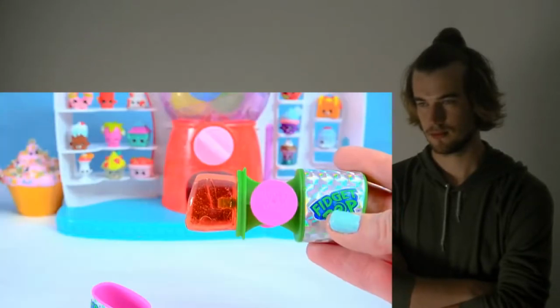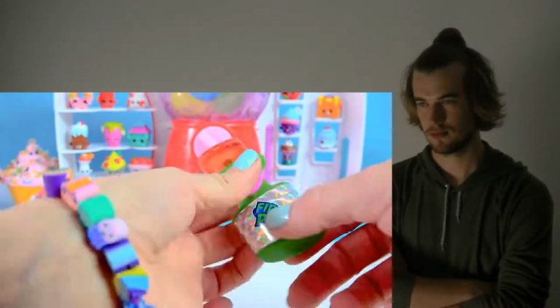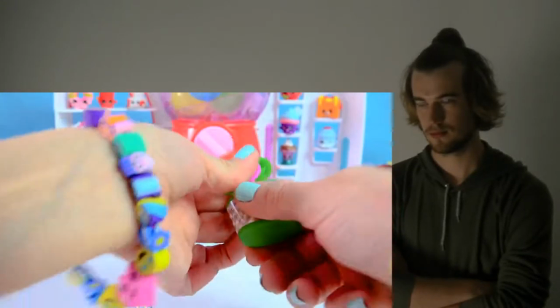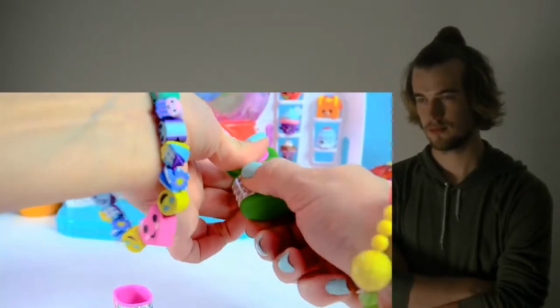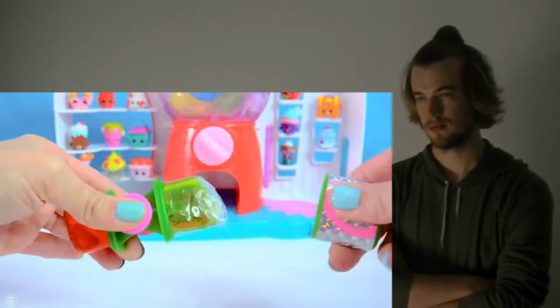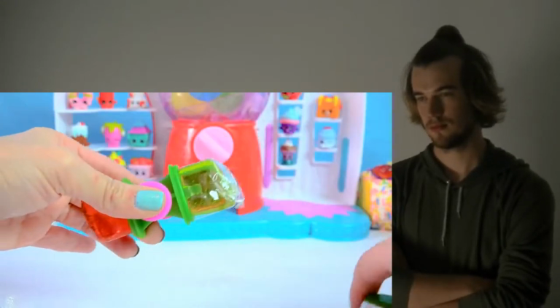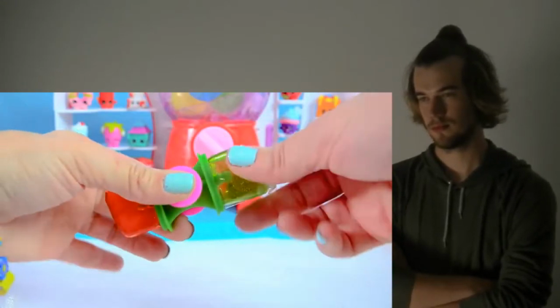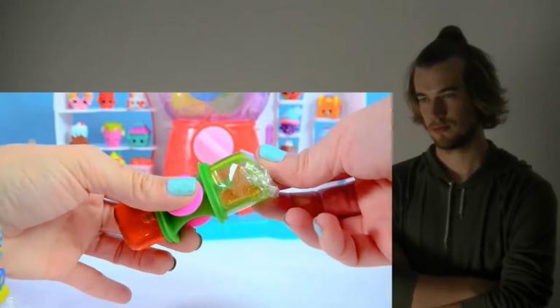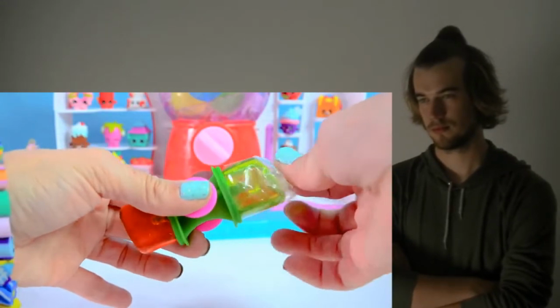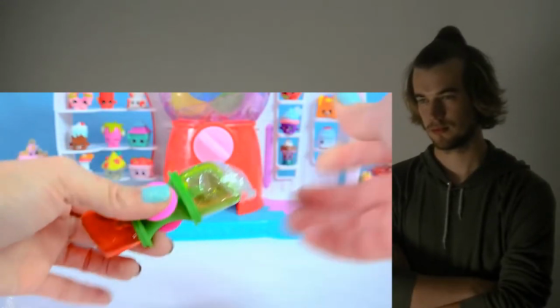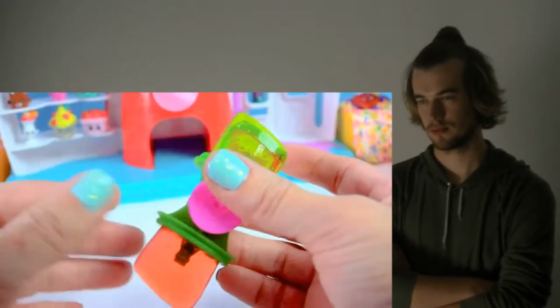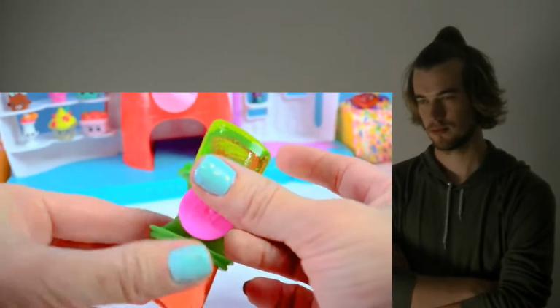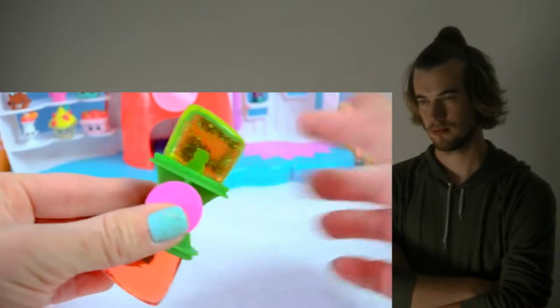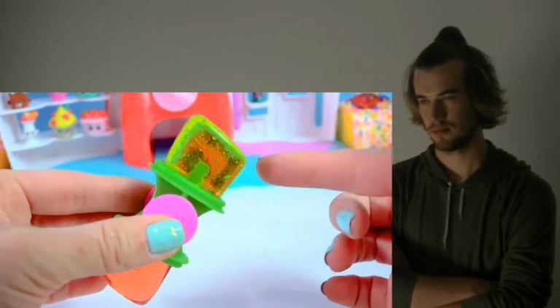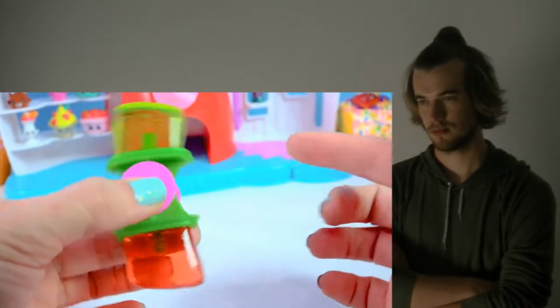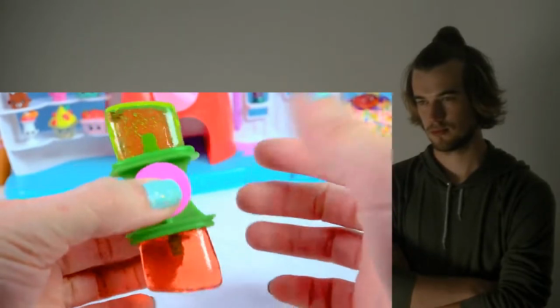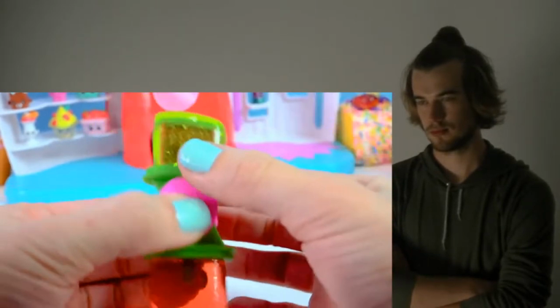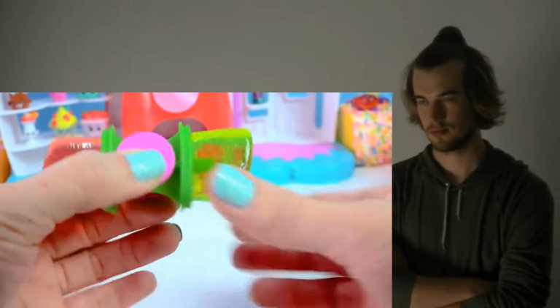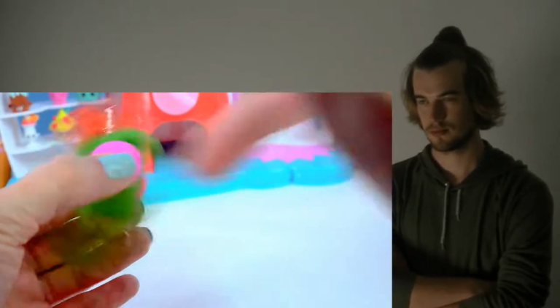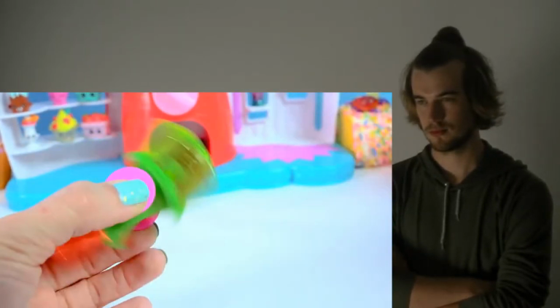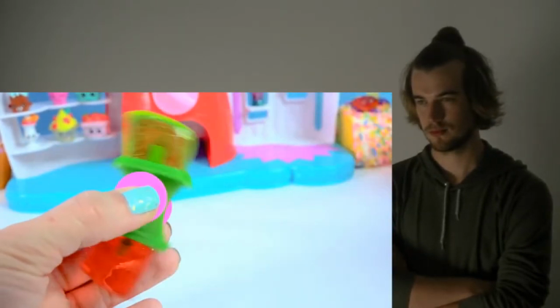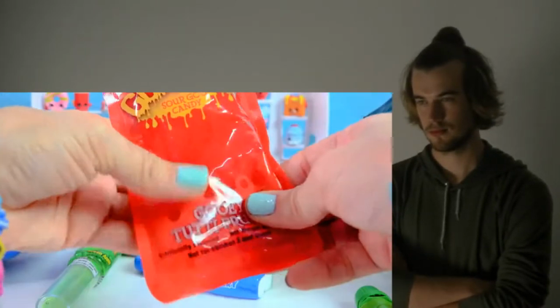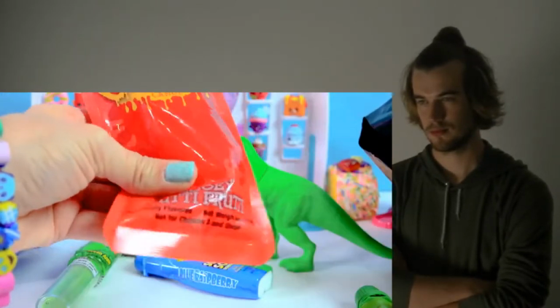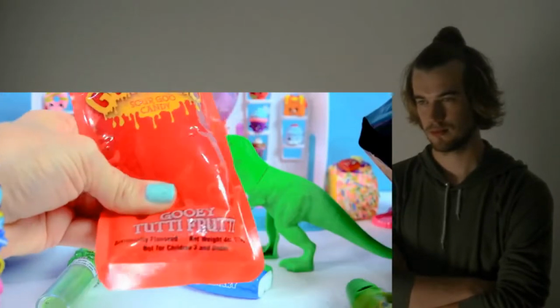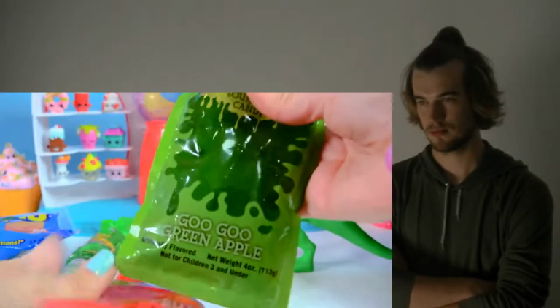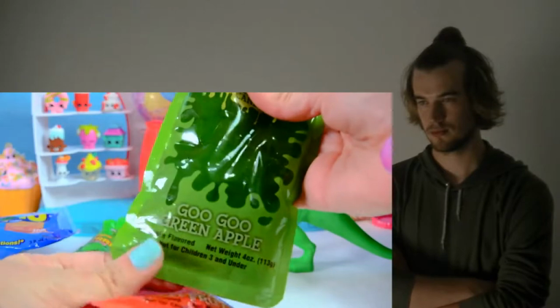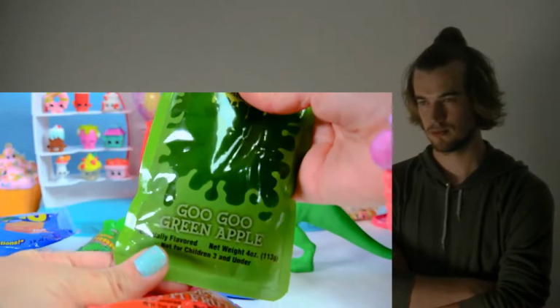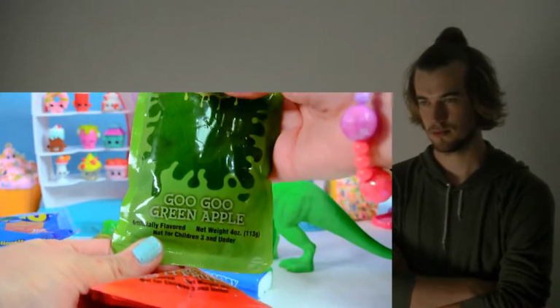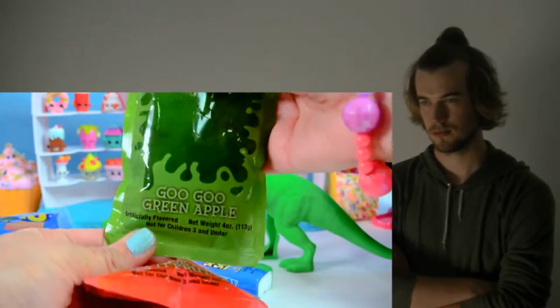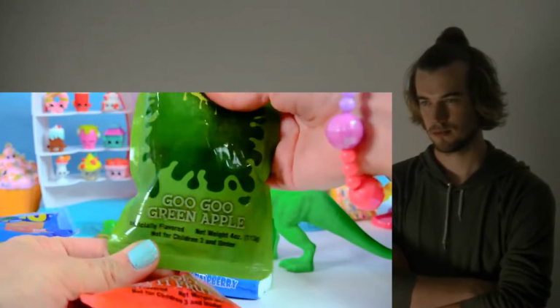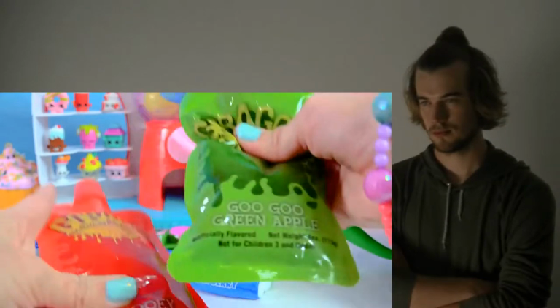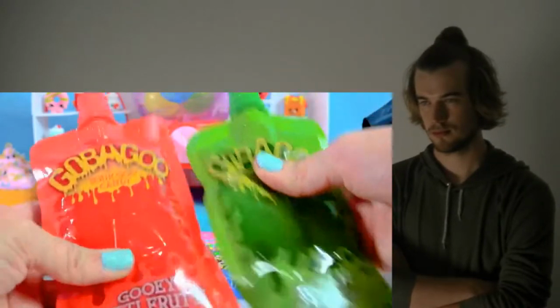This side, and this side, and this side — I think it's the watermelon flavored strawberry, and this is the watermelon side, so very, very cool. And then a gooey tutti fruity, and the green is in the goo goo green apple.